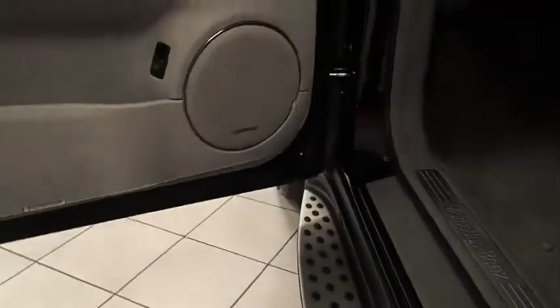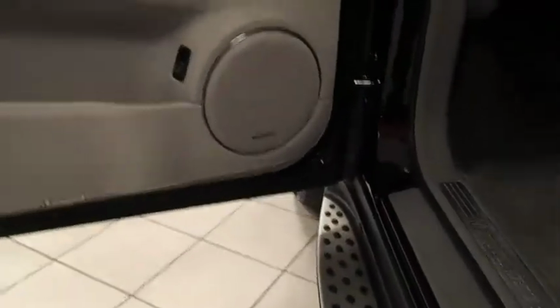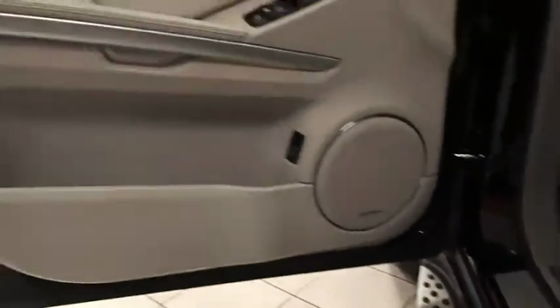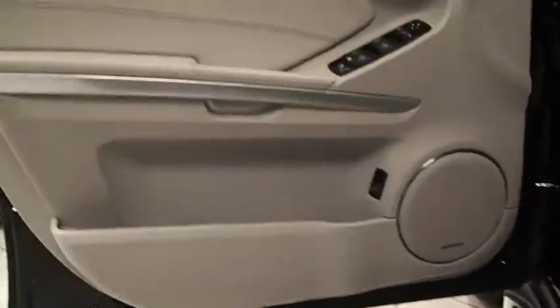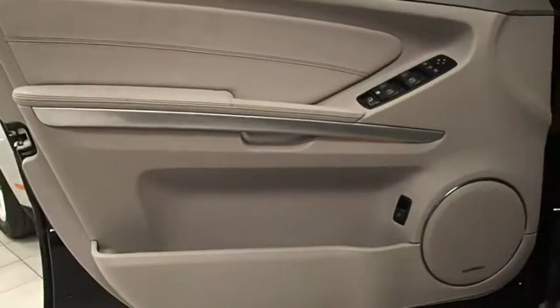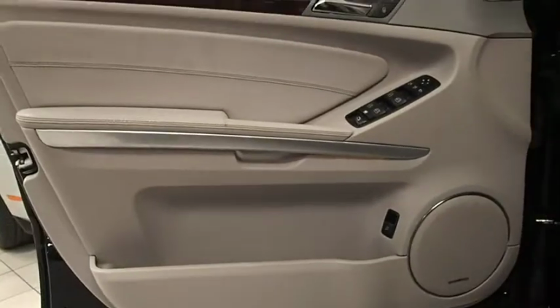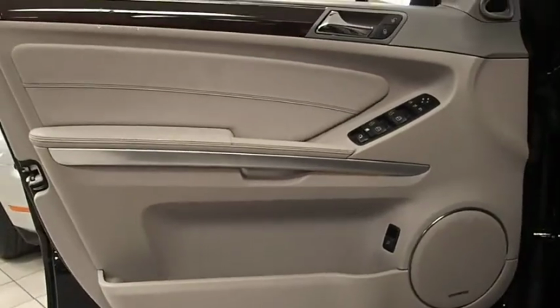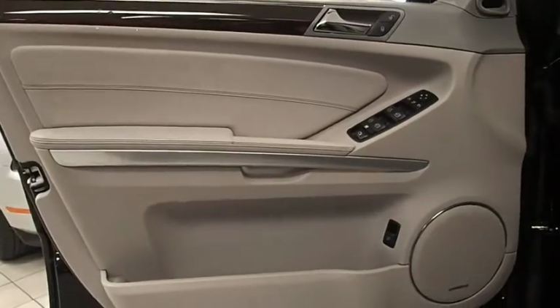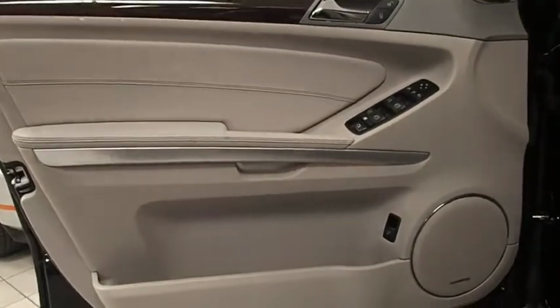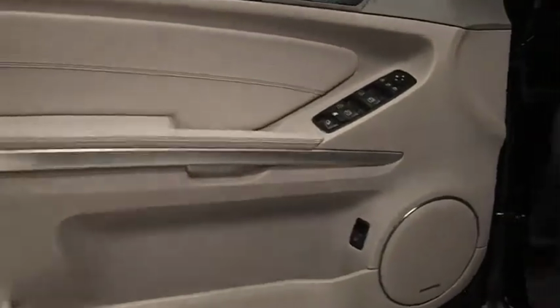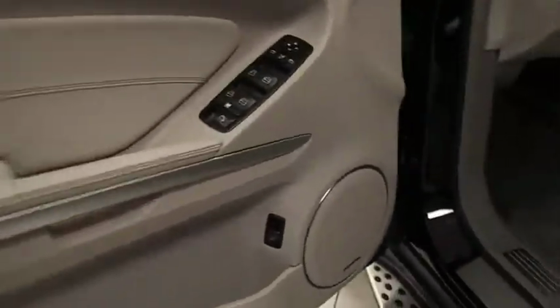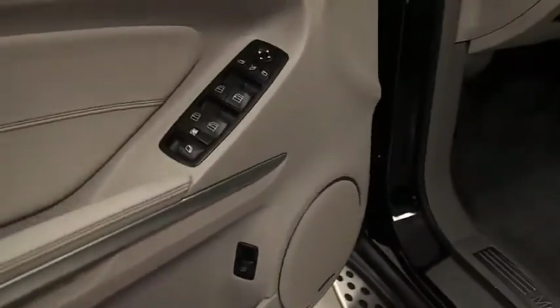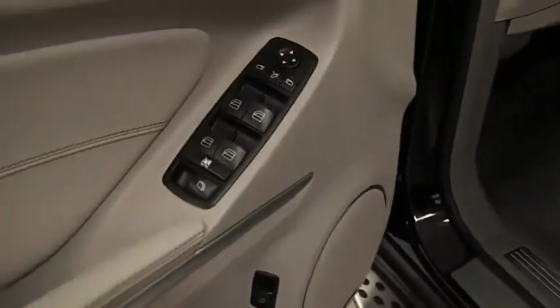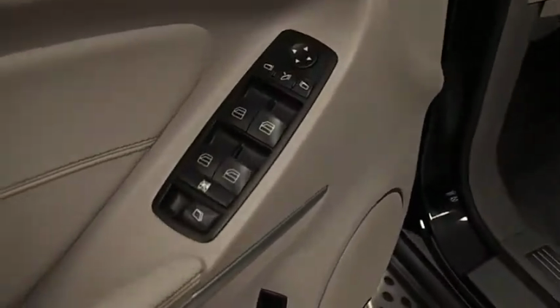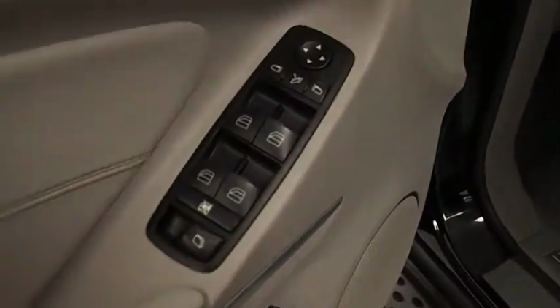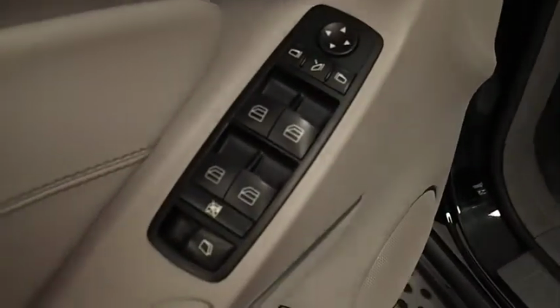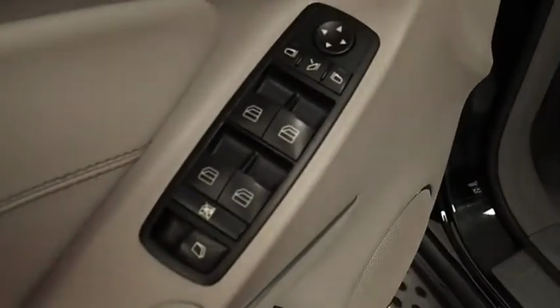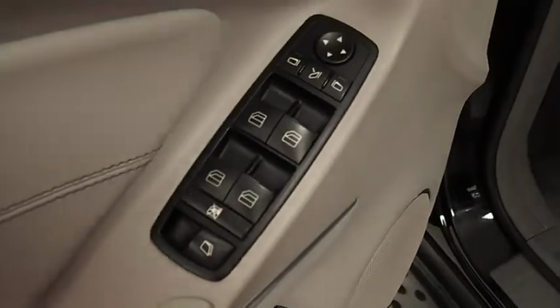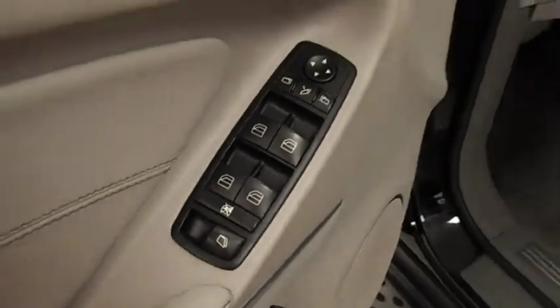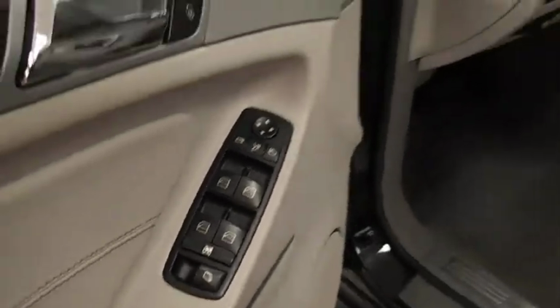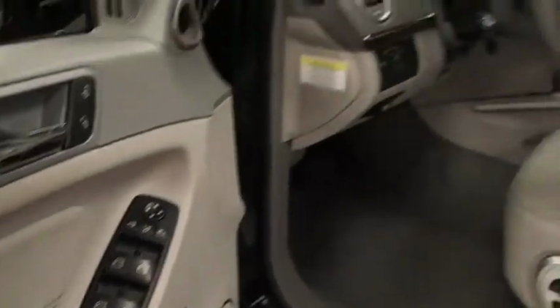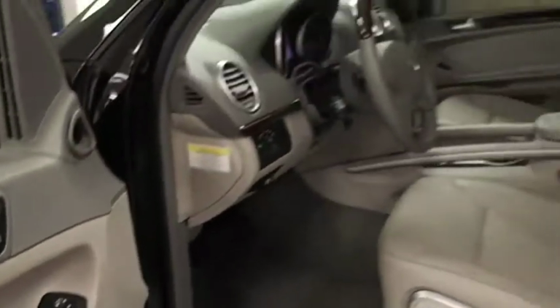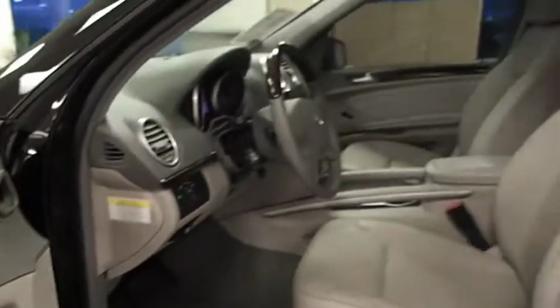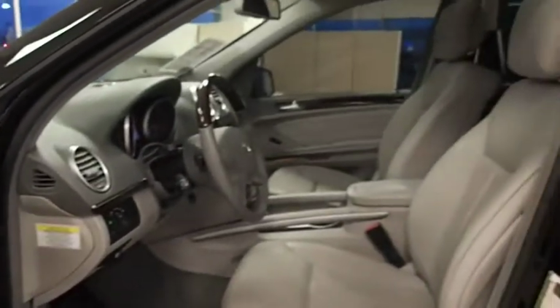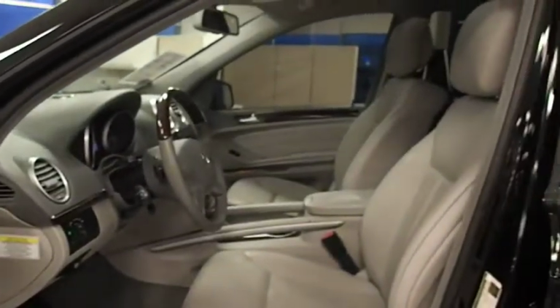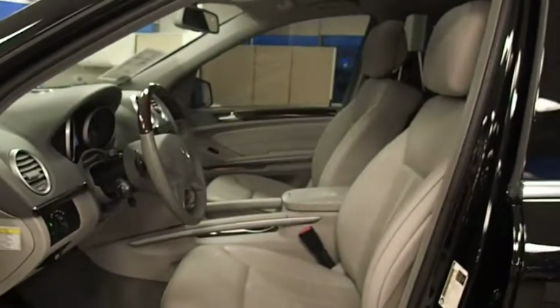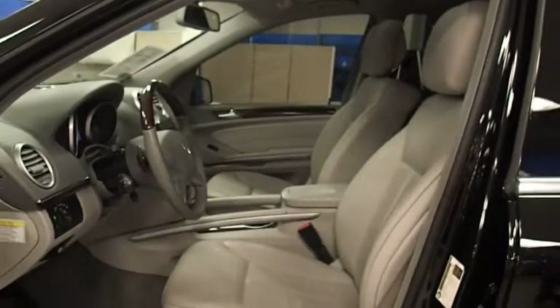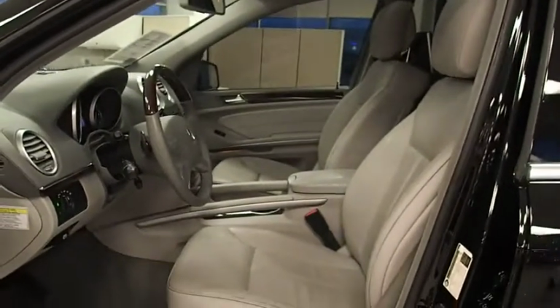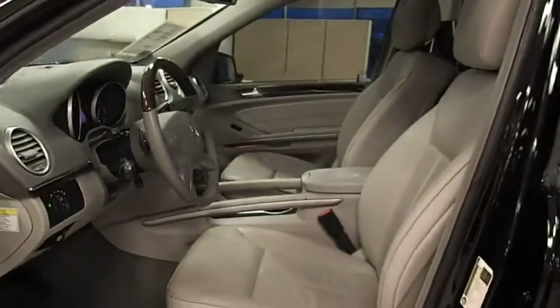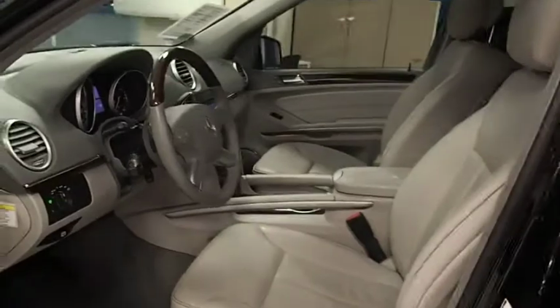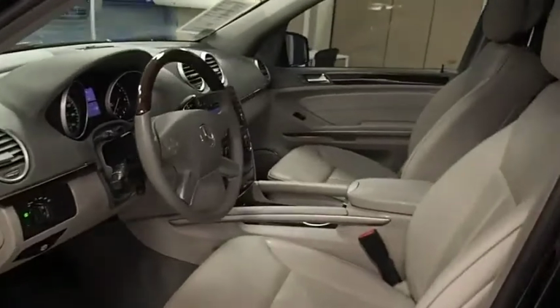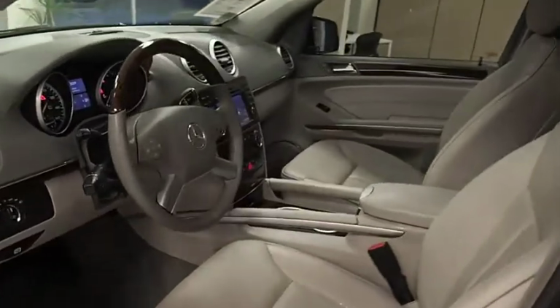Driver airbag, aluminum wheels, four-wheel disc brakes, floor mats, keyless entry, cruise control, AM FM stereo radio, universal garage door opener, climate control, rear defrost.